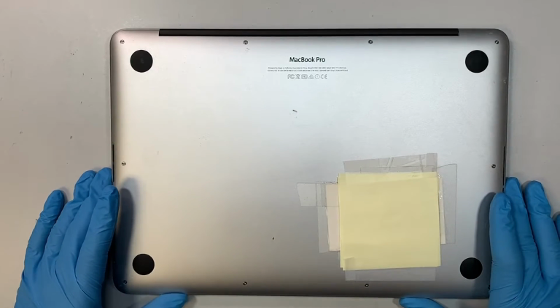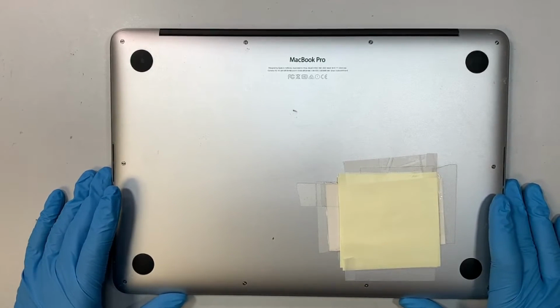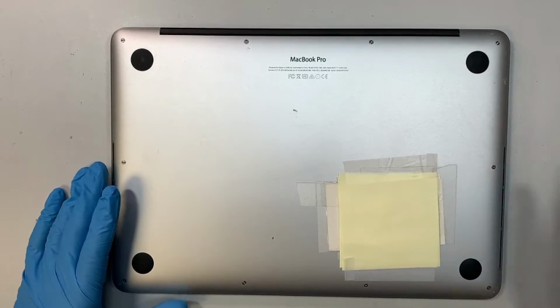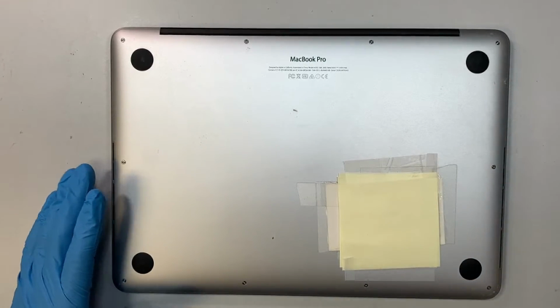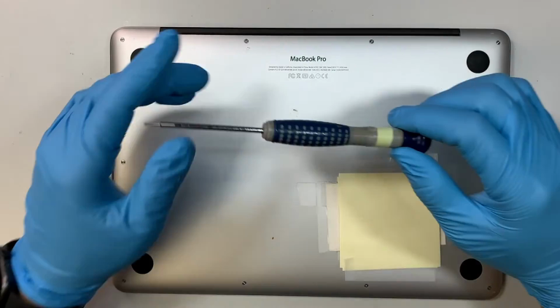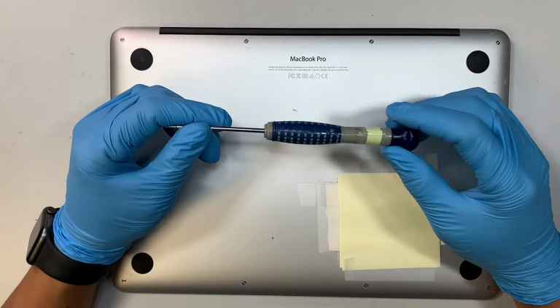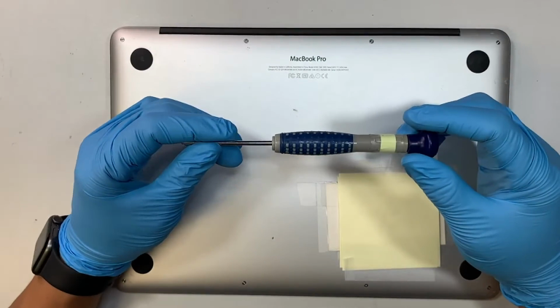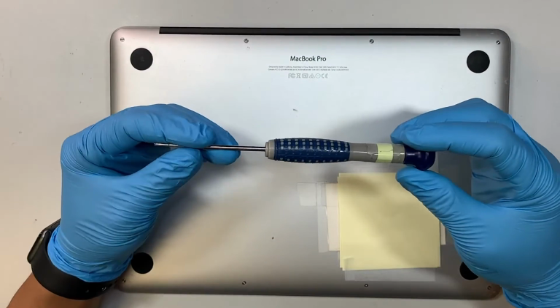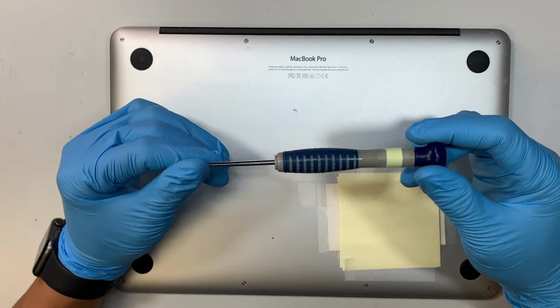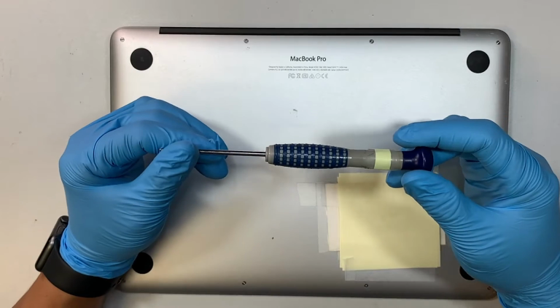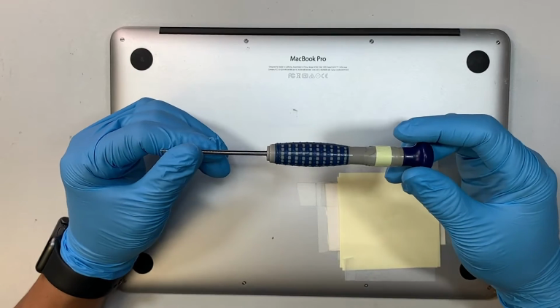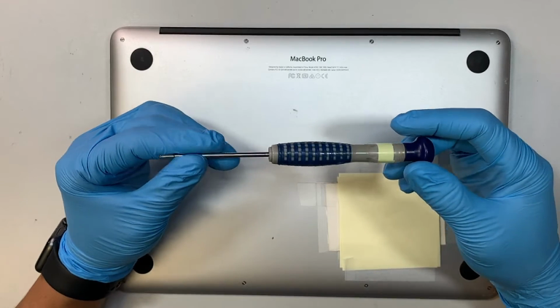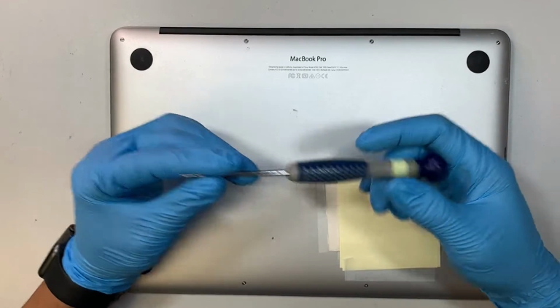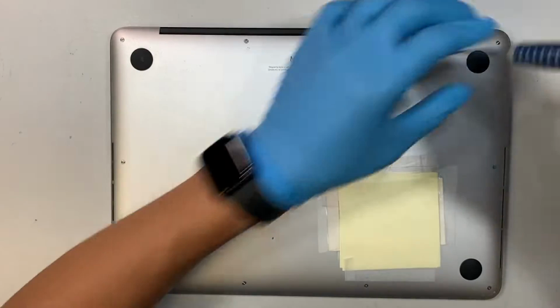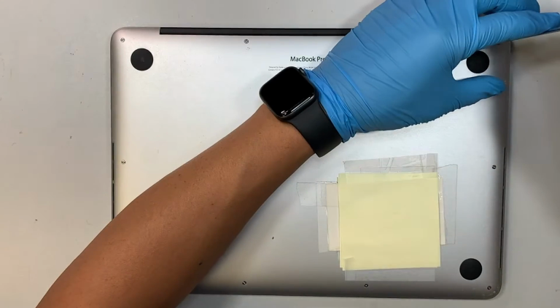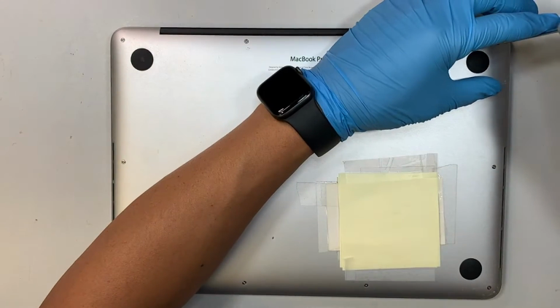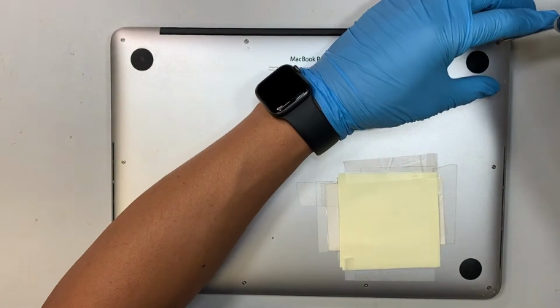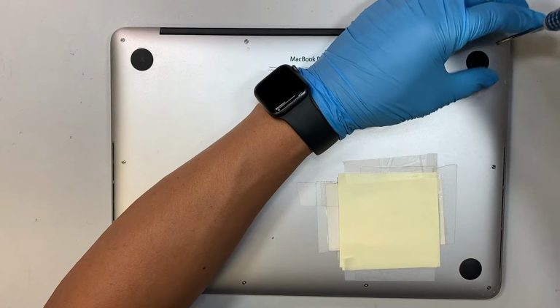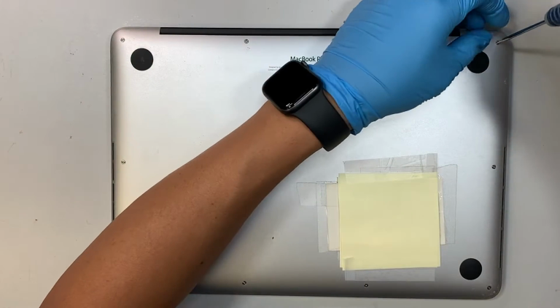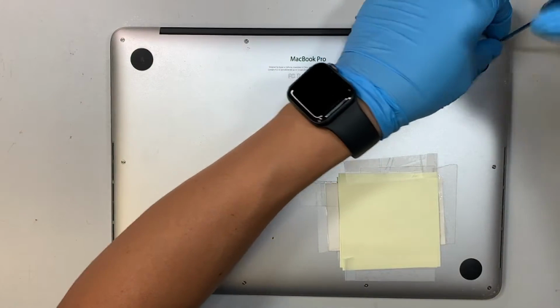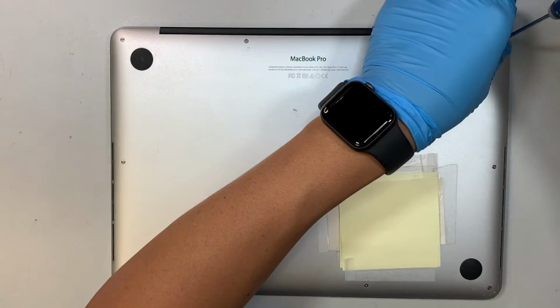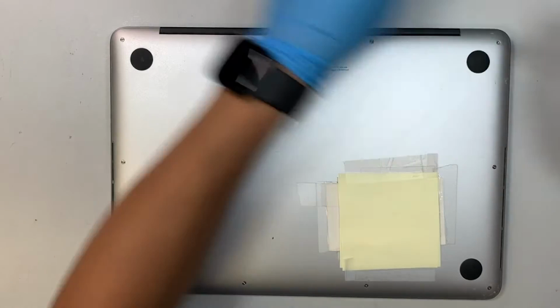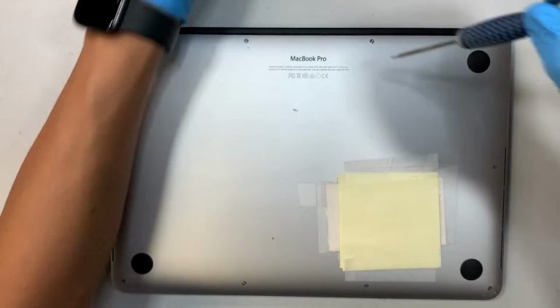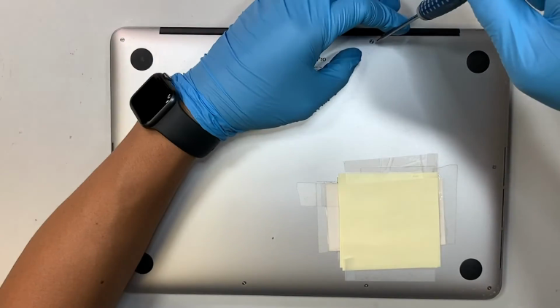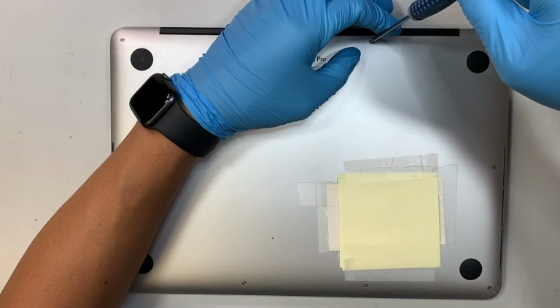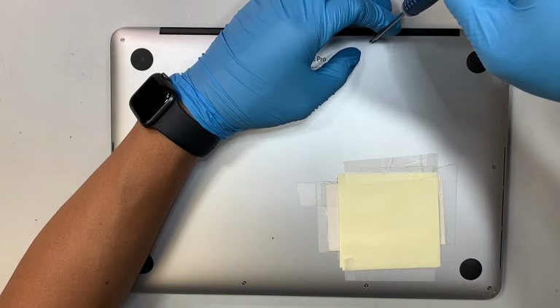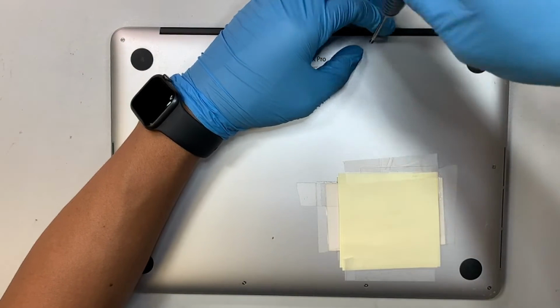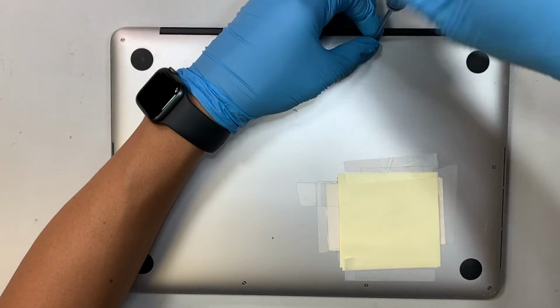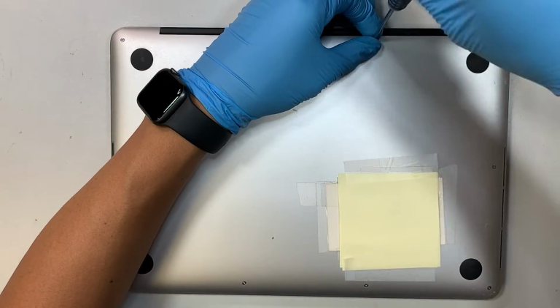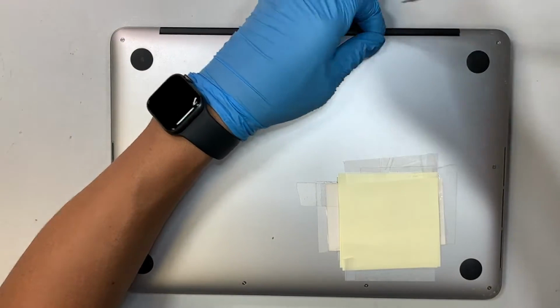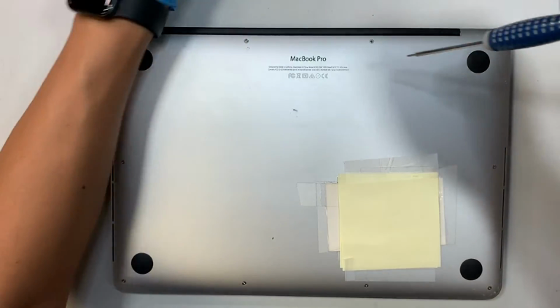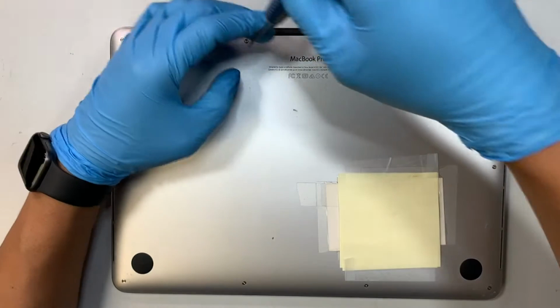The first thing you need is a Pentalobe P5 screwdriver. Go ahead and remove all the screws on the back. We need to remove the back plate in order to get the screen replaced.